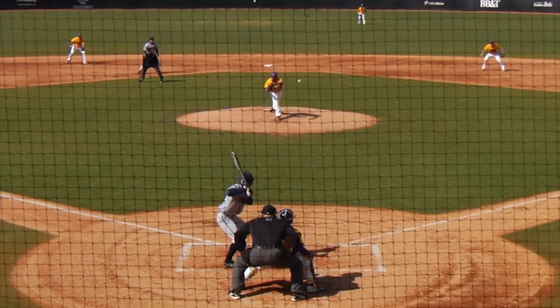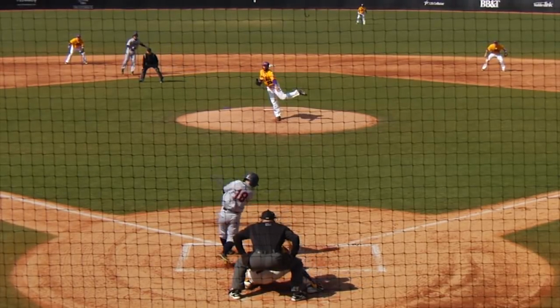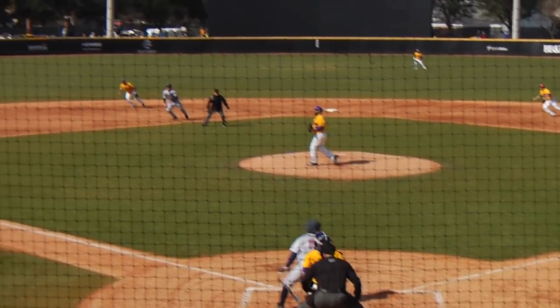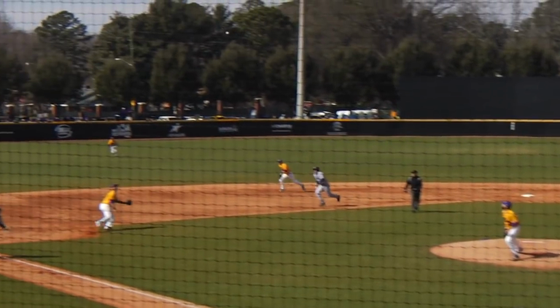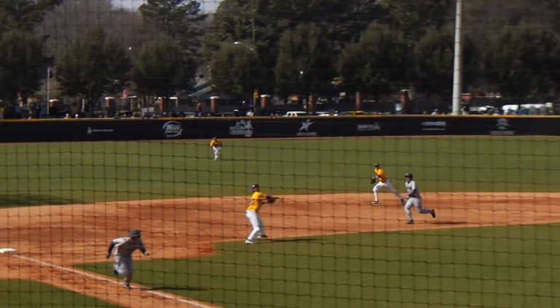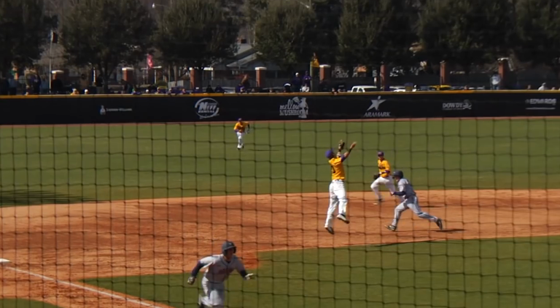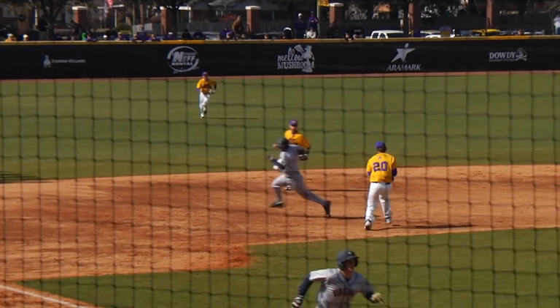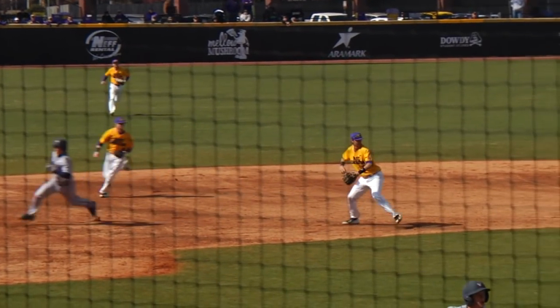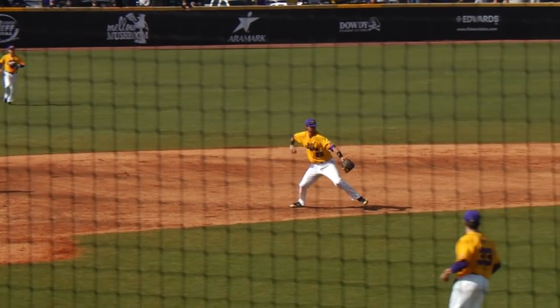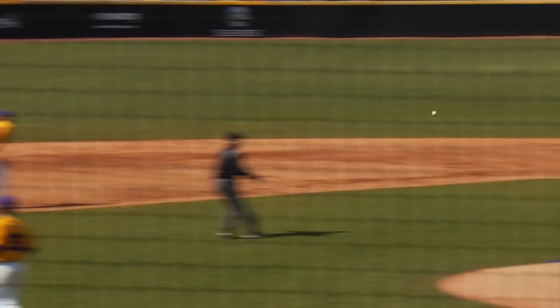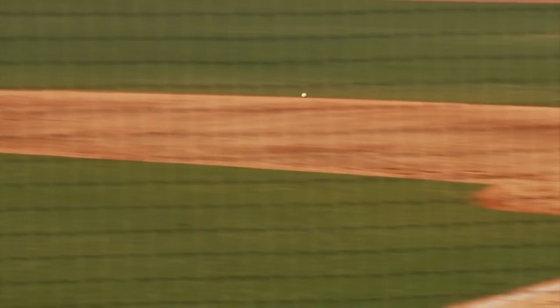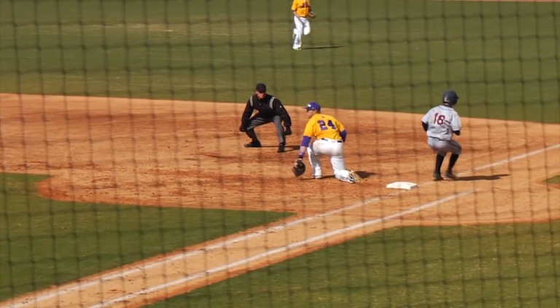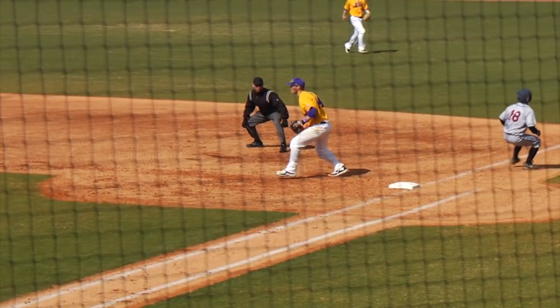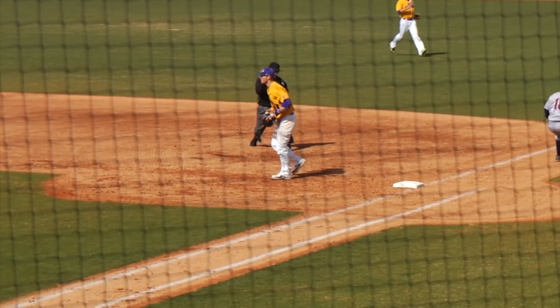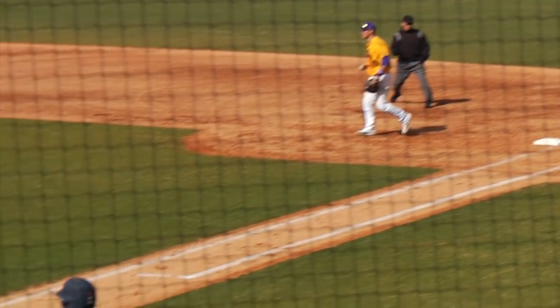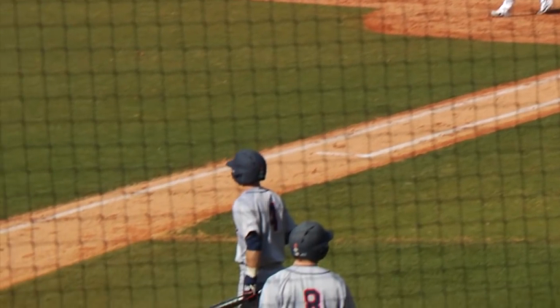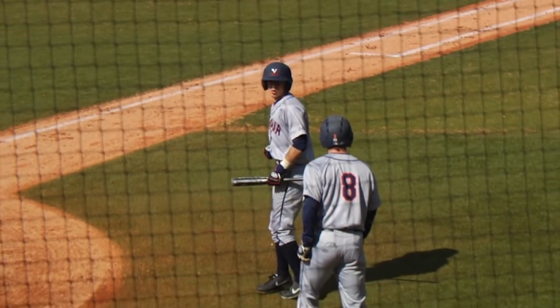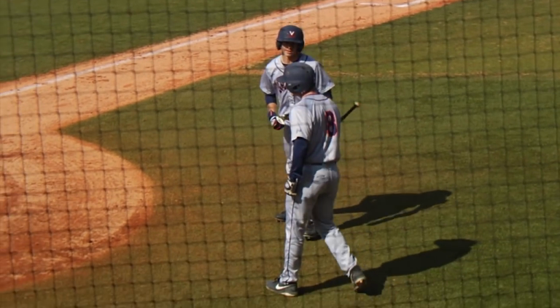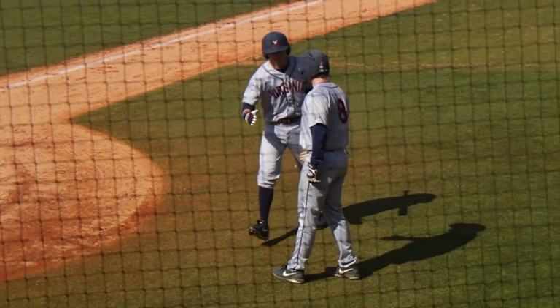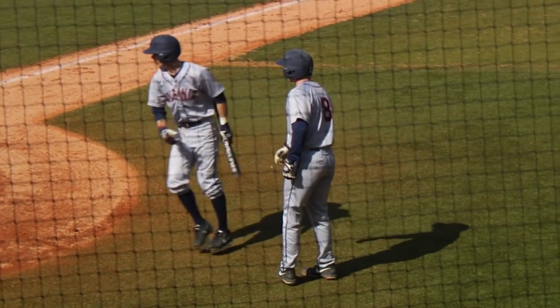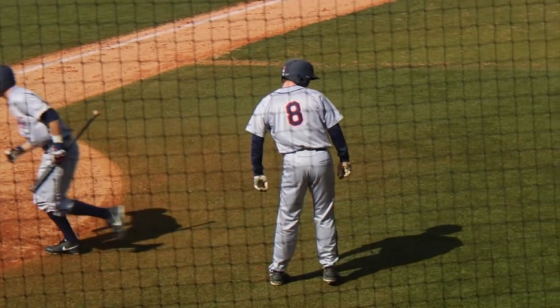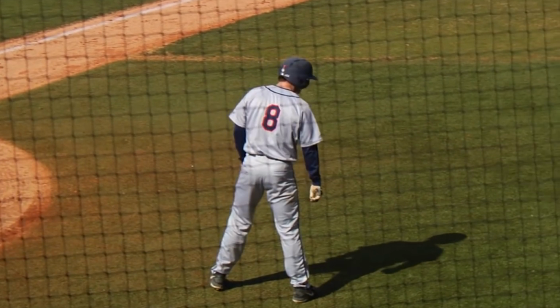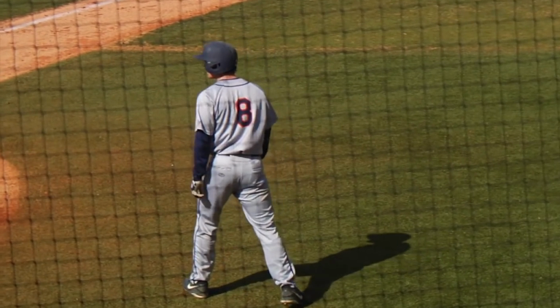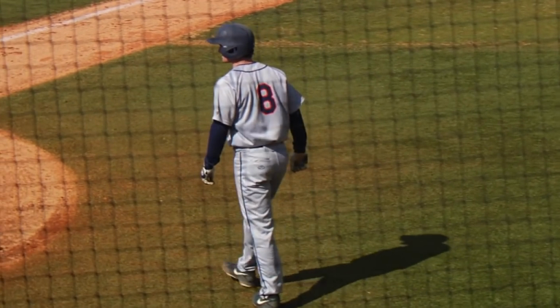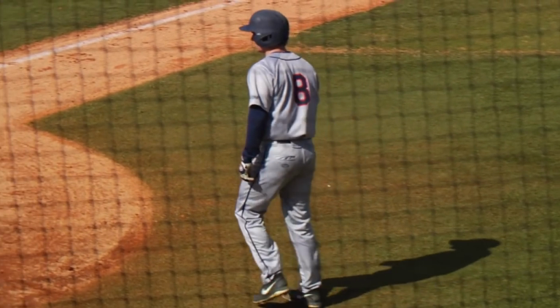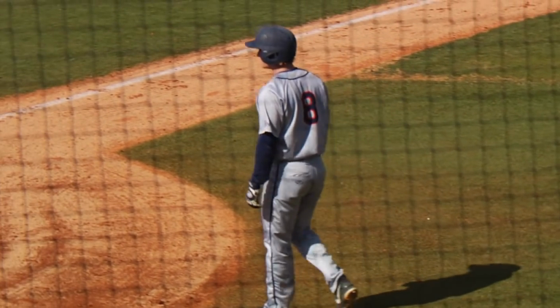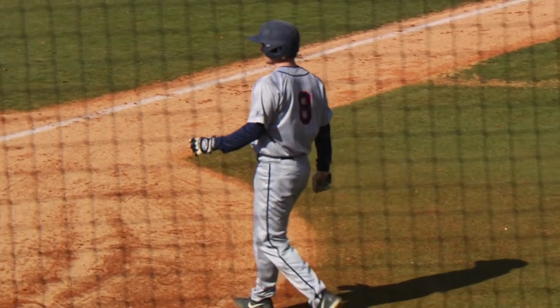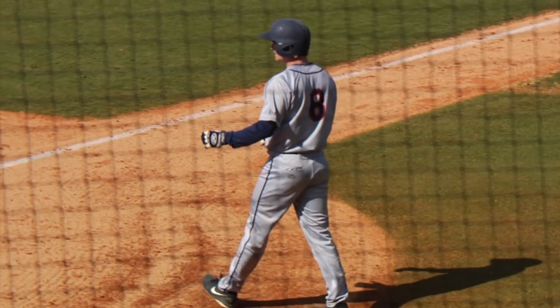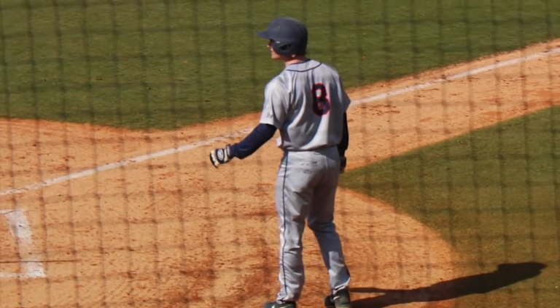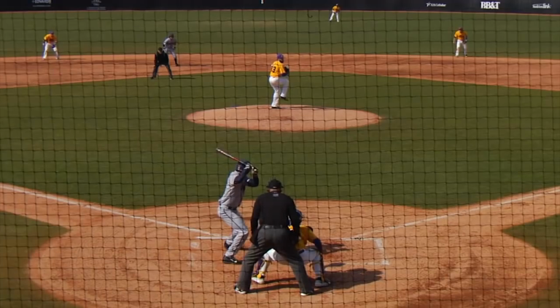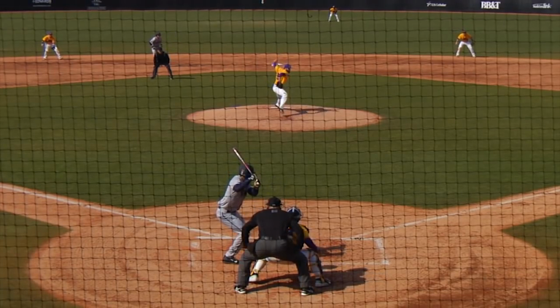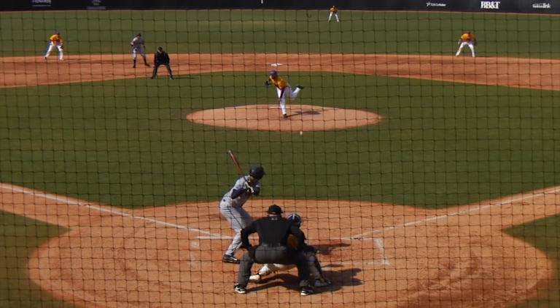1-0 pitch to Novak. Swing and a chopper over the third baseman's head. He leaps, he makes the catch, spins a hesitation, throws to first, and they got him. Novak hustling all the way. It will make it 3-1 Virginia on a 1-1 pitch from Wolfe.